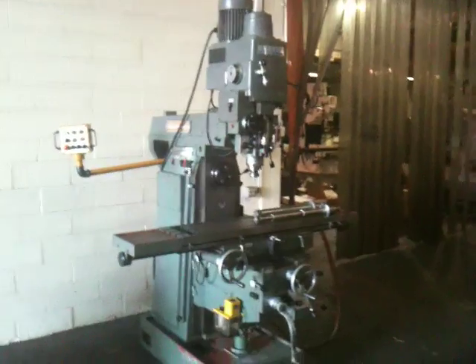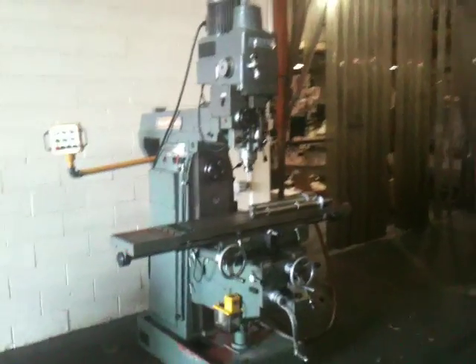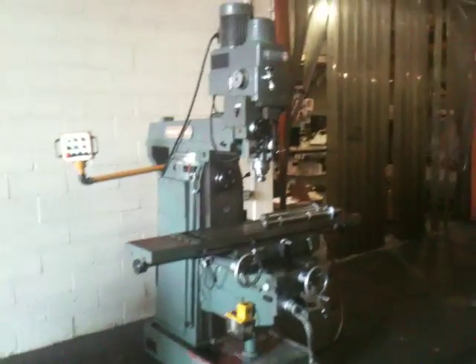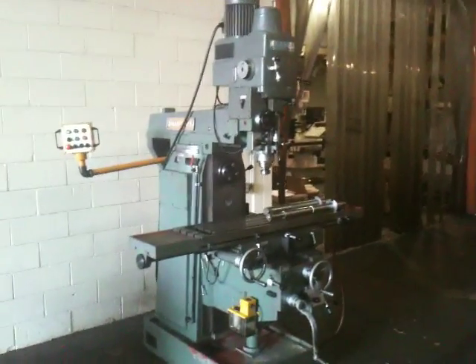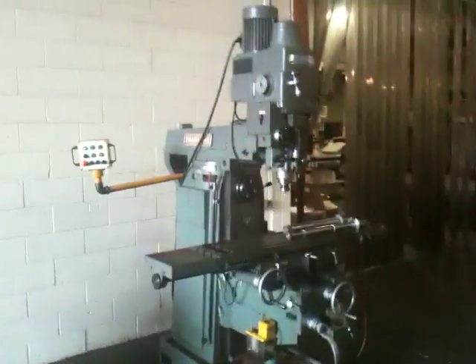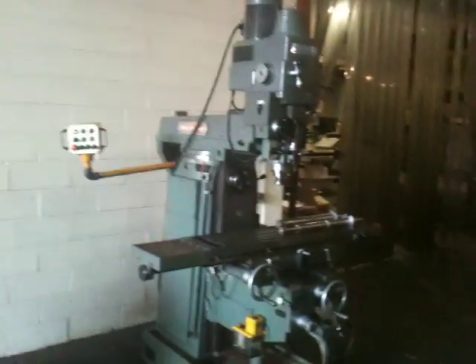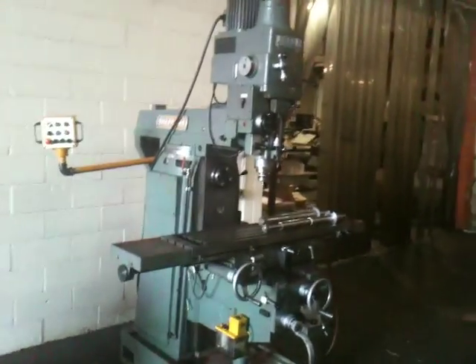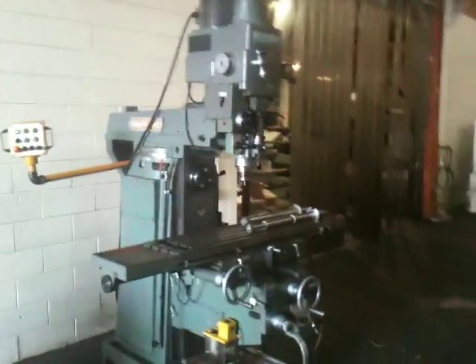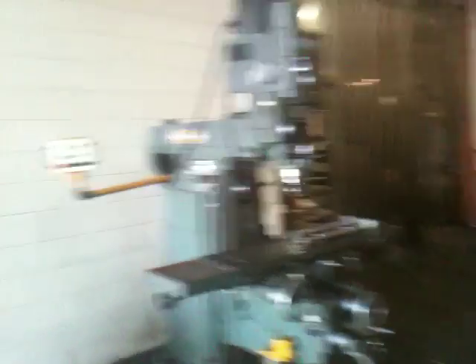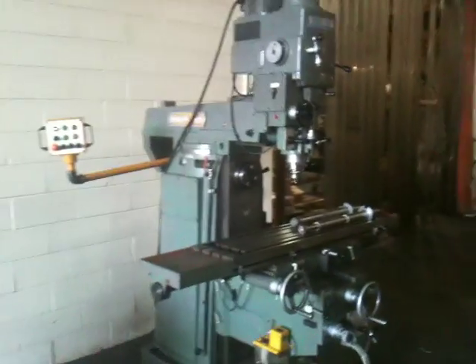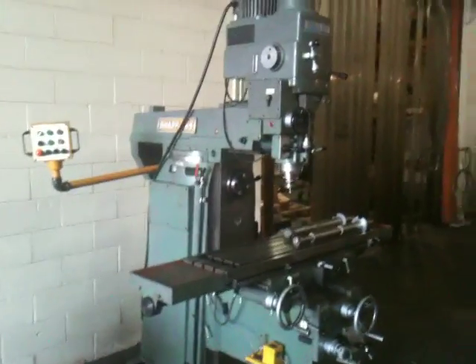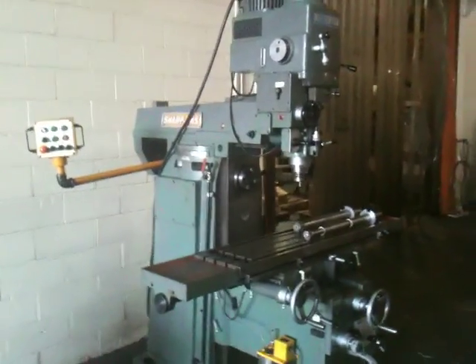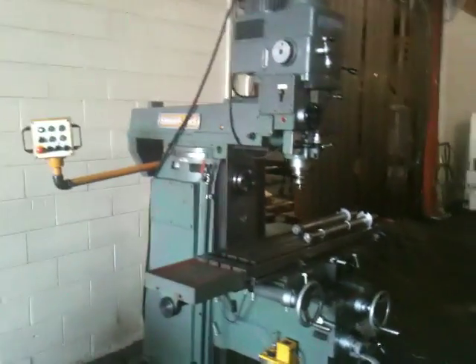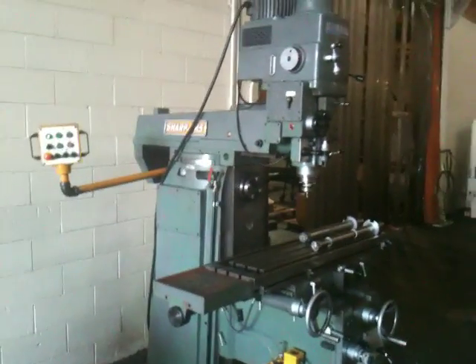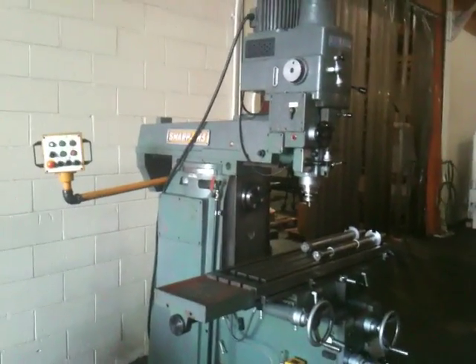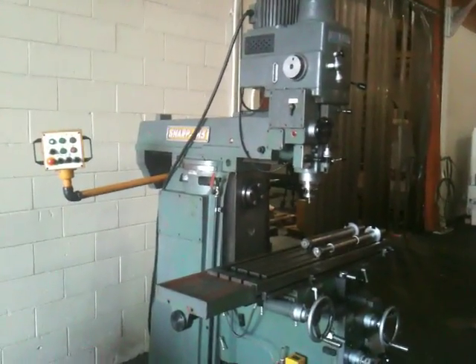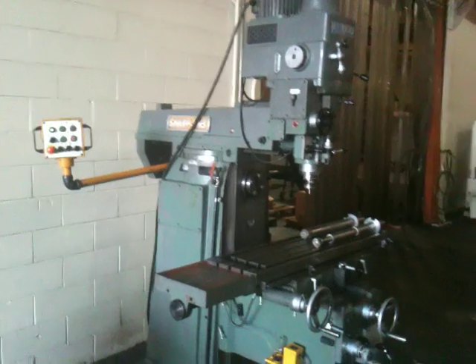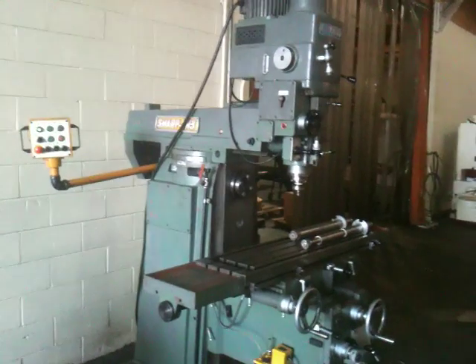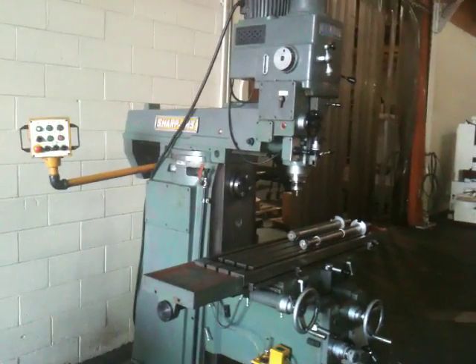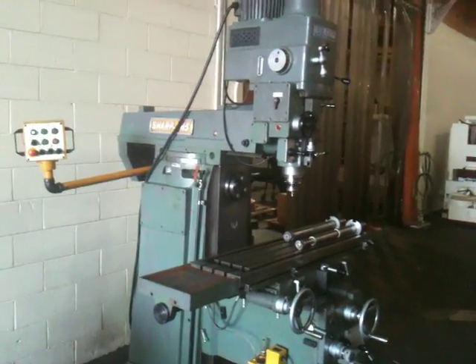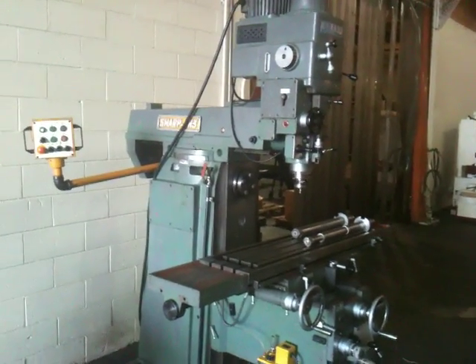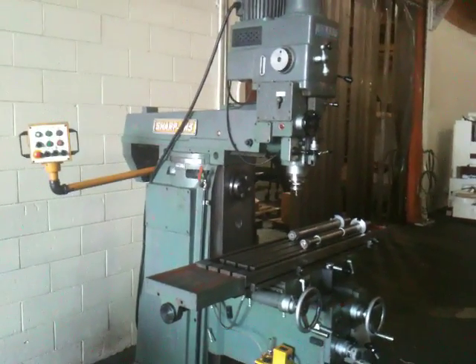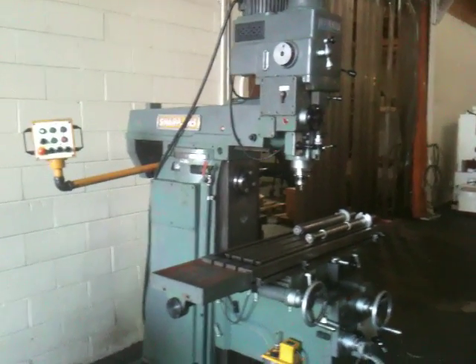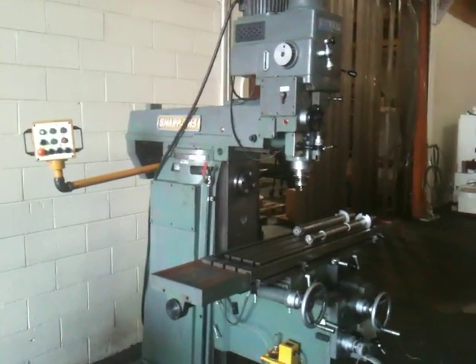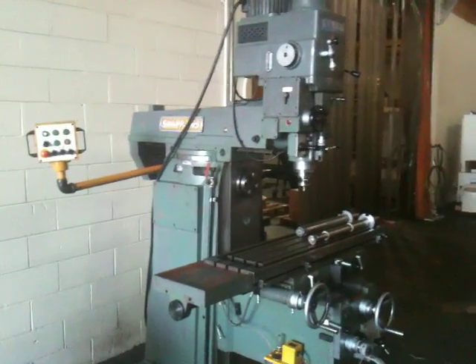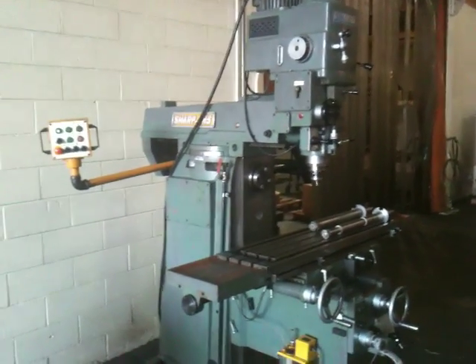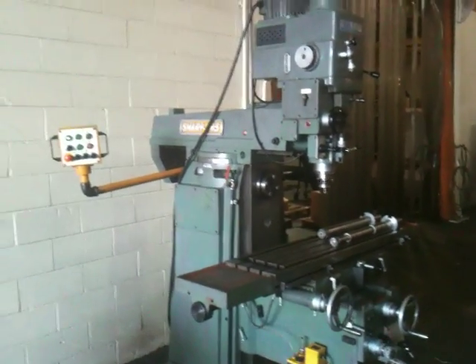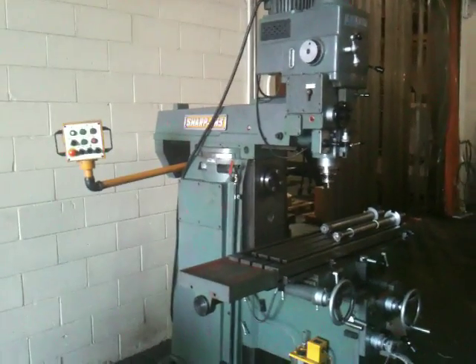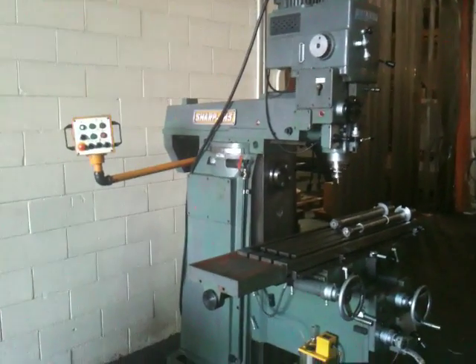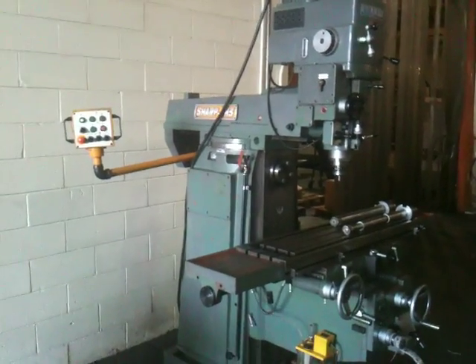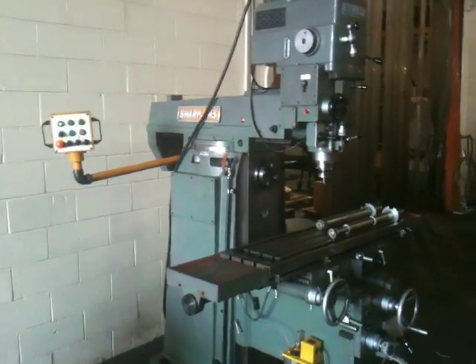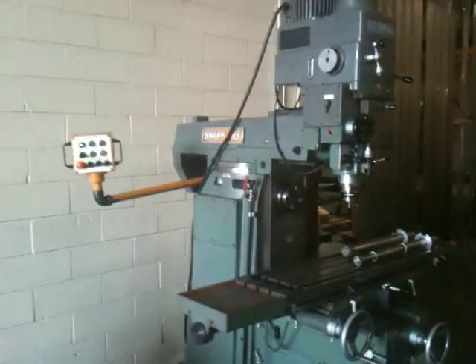This is the Sharp VH-3. It's a horizontal and vertical milling machine. It's got a number 40 taper vertical head and a number 50 taper horizontal spindle.